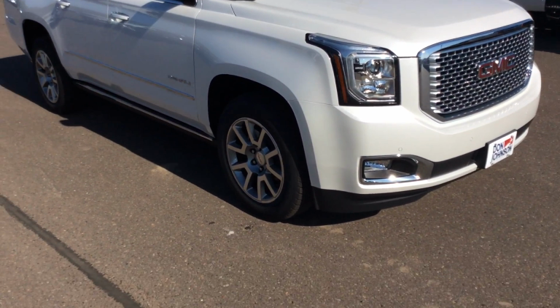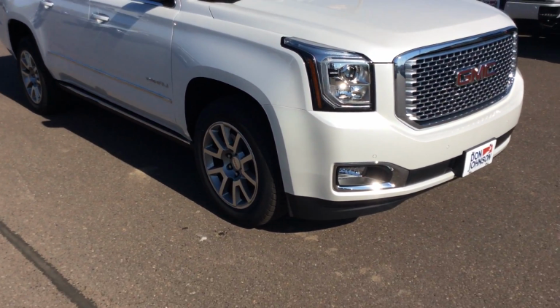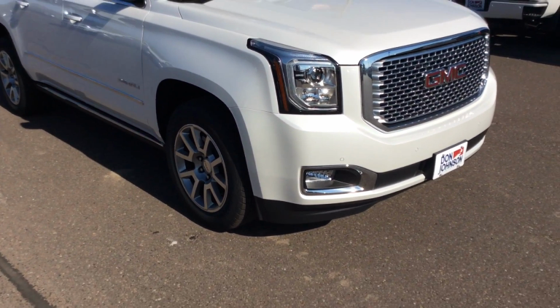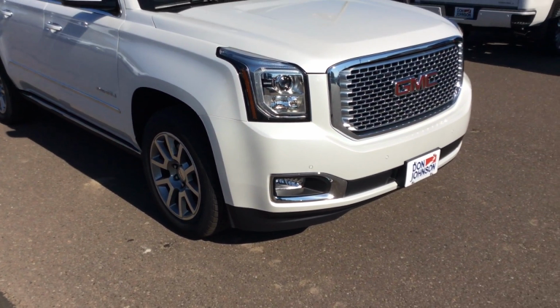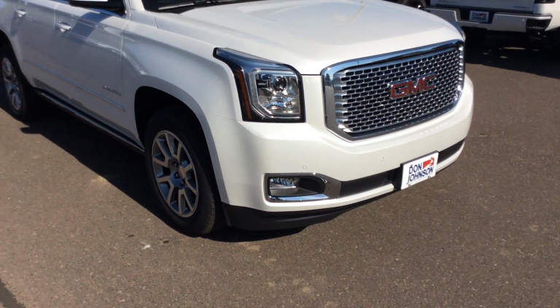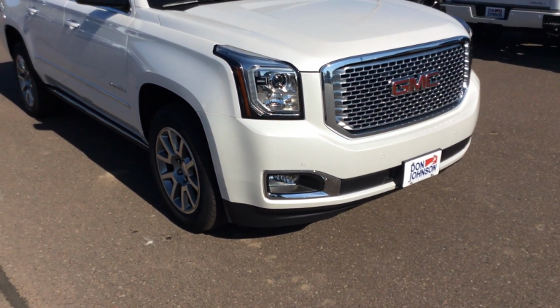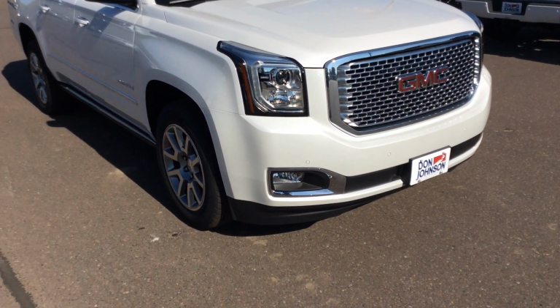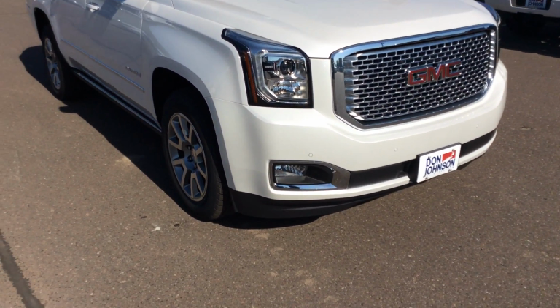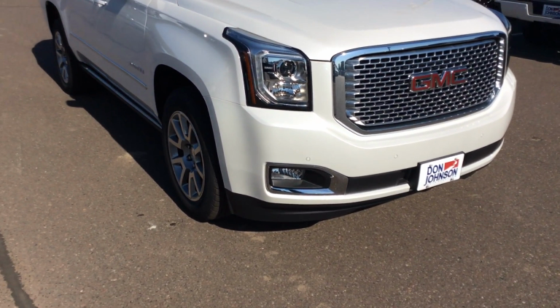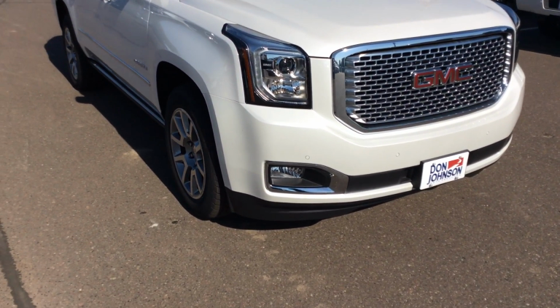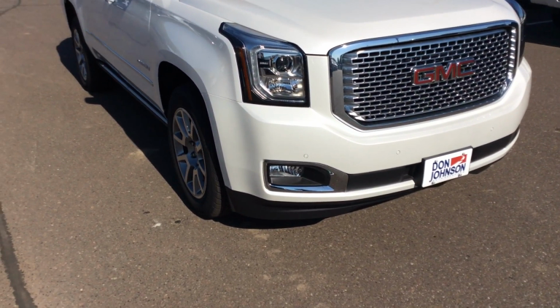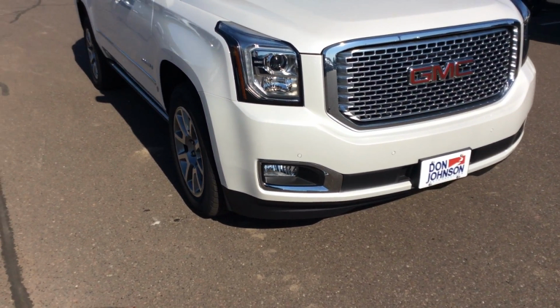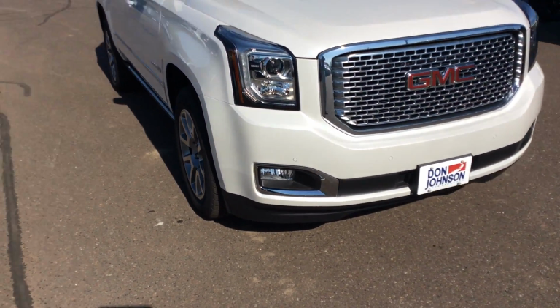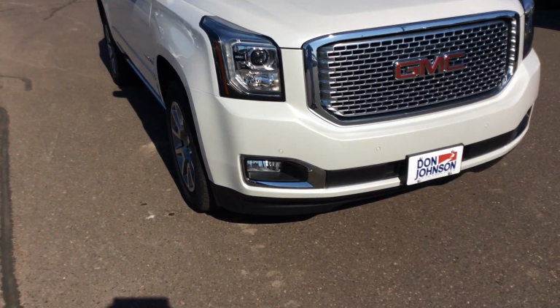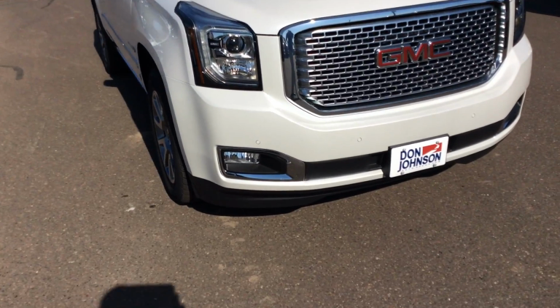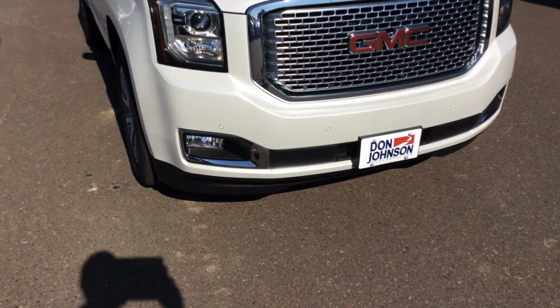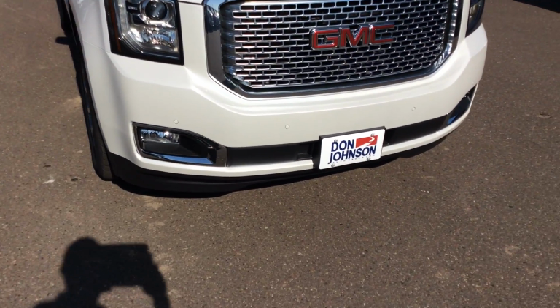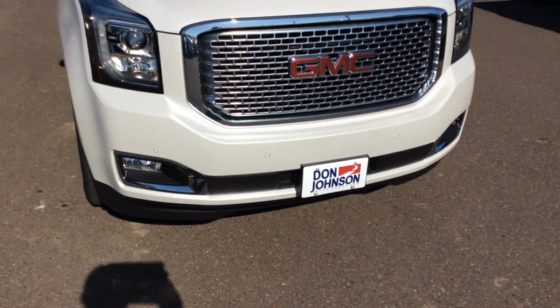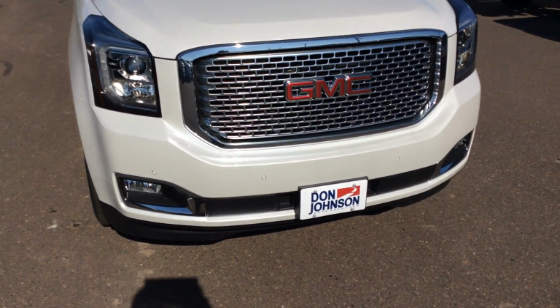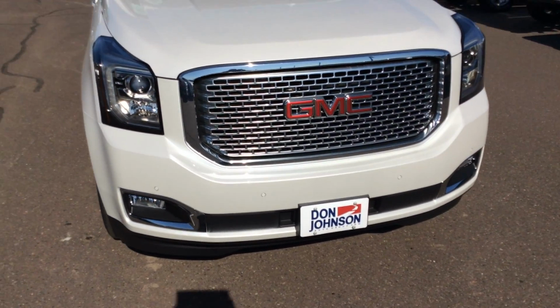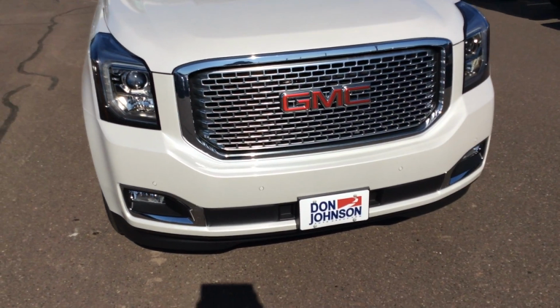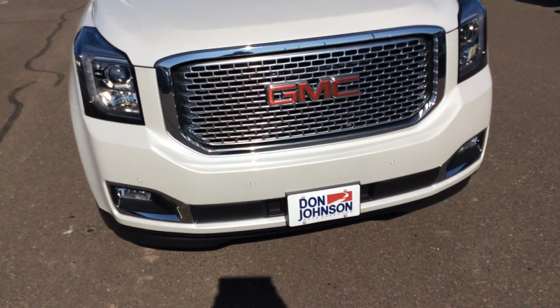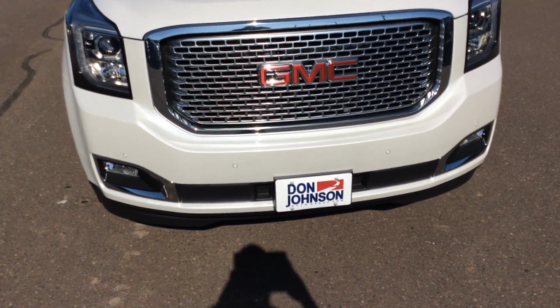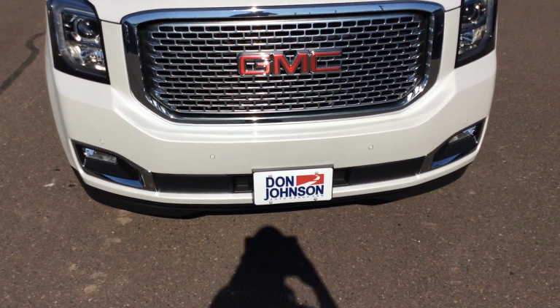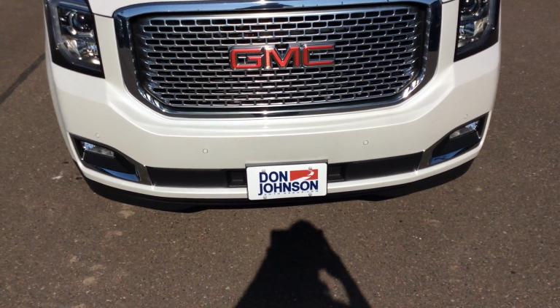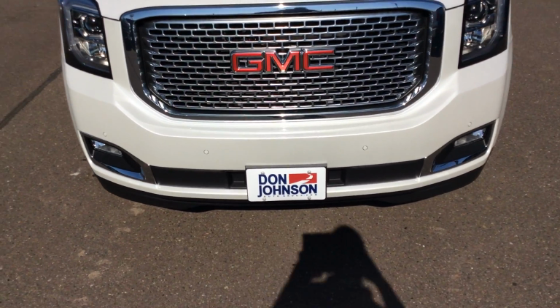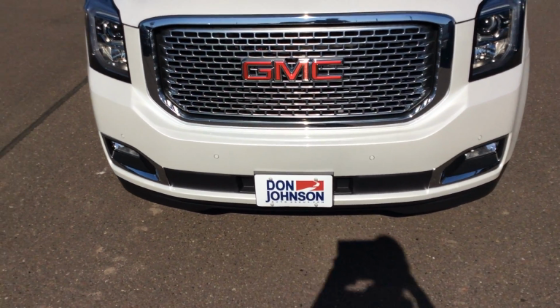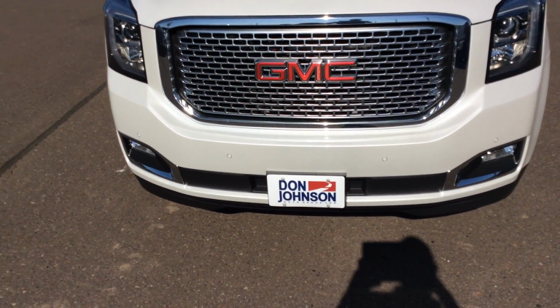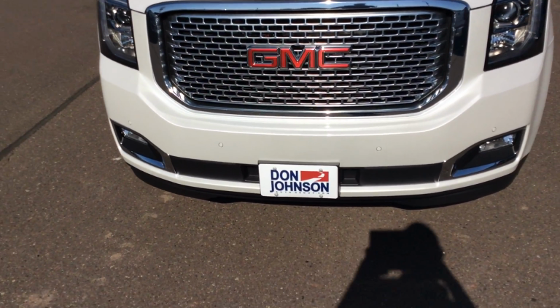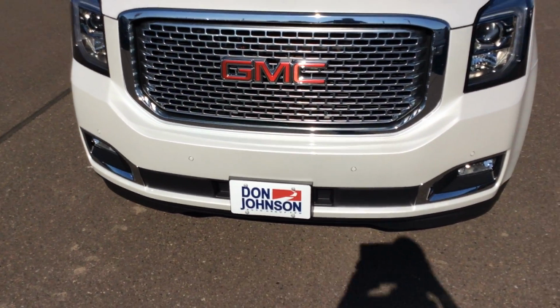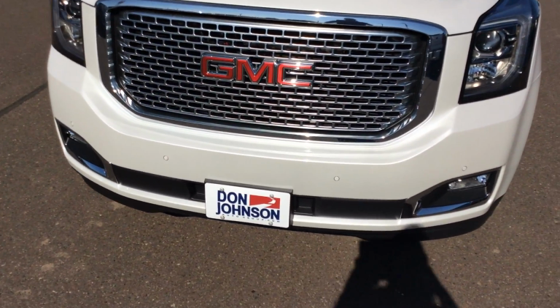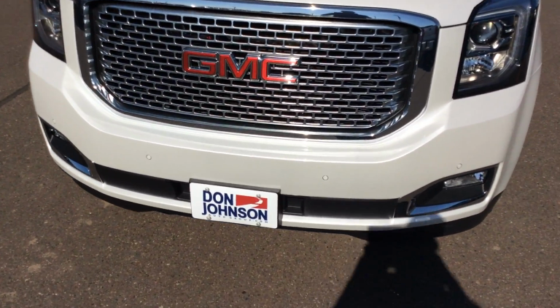I love the honeycomb grille. This one, as you look, it does have the 20 inch wheels on it. It has the body painted bumpers. It has forward collision alert and forward park assist.